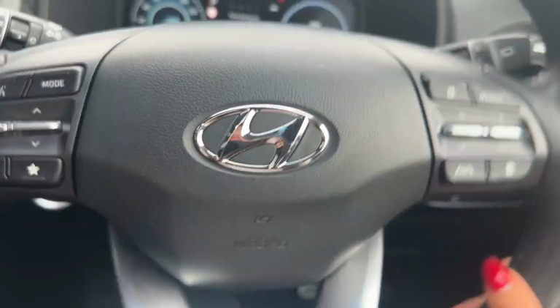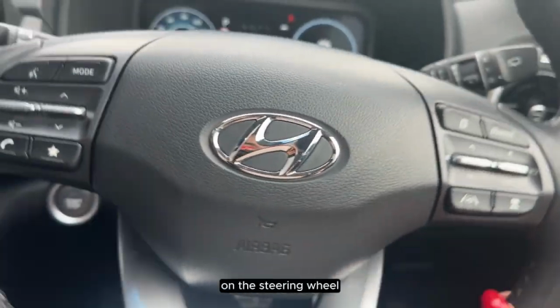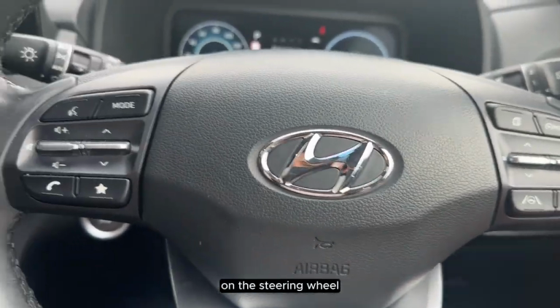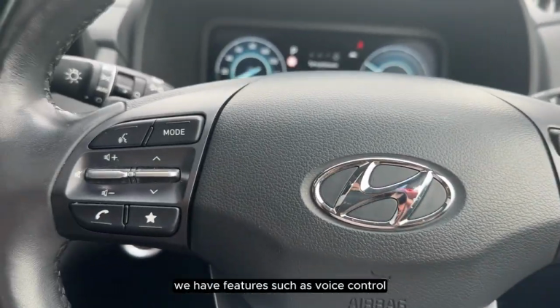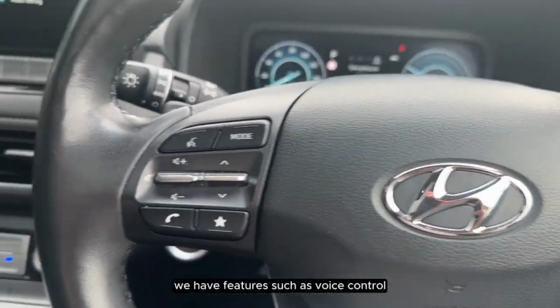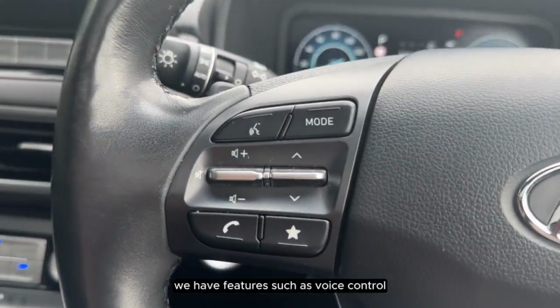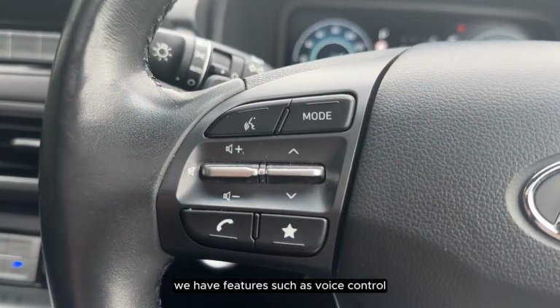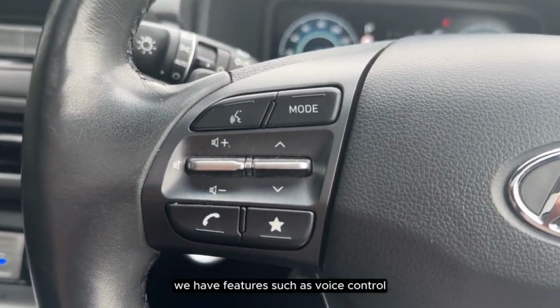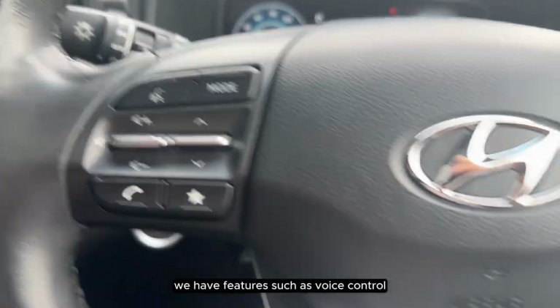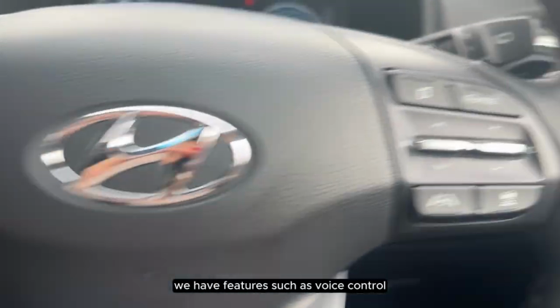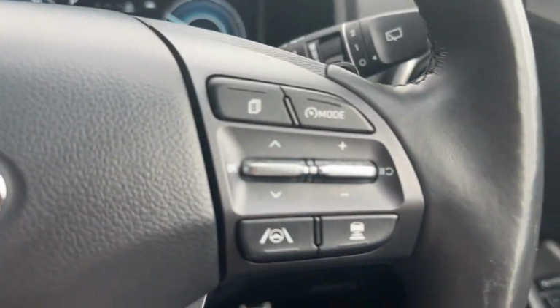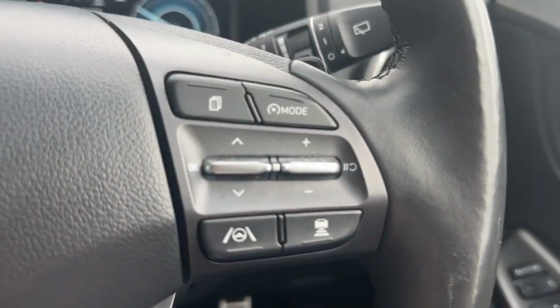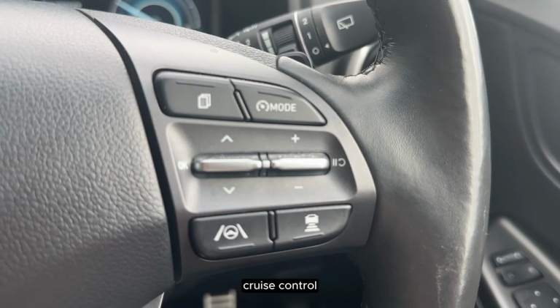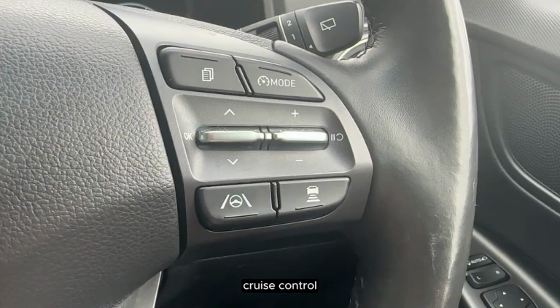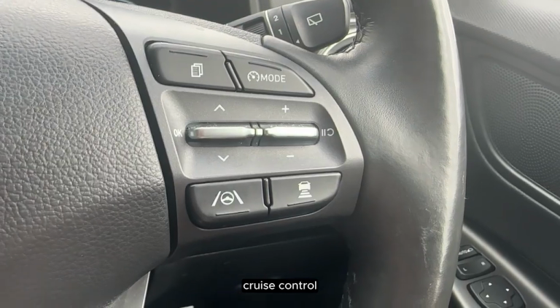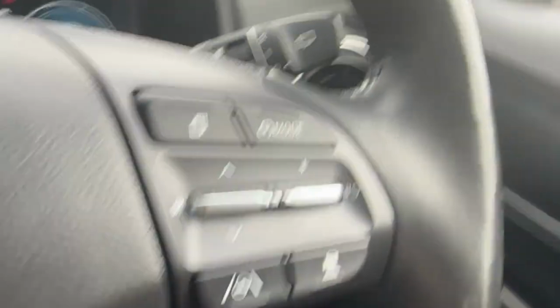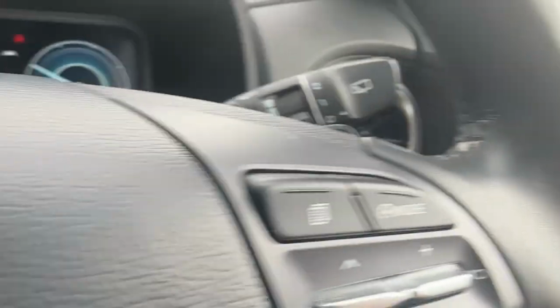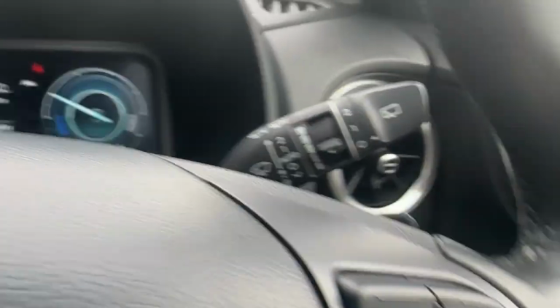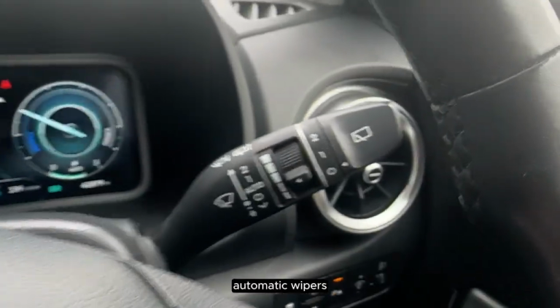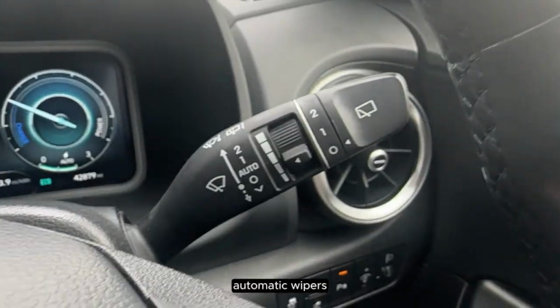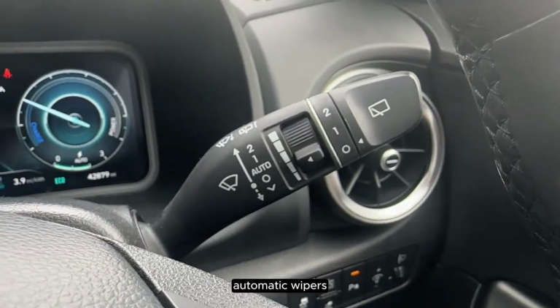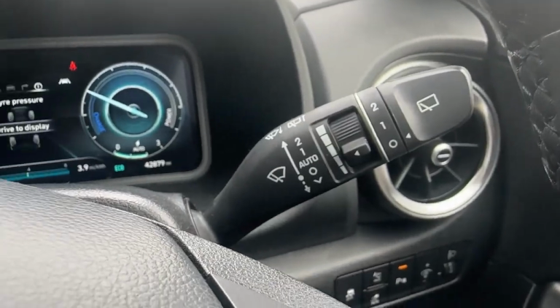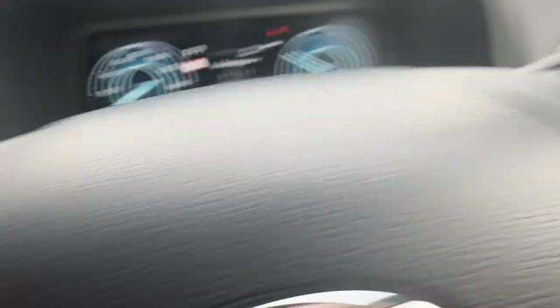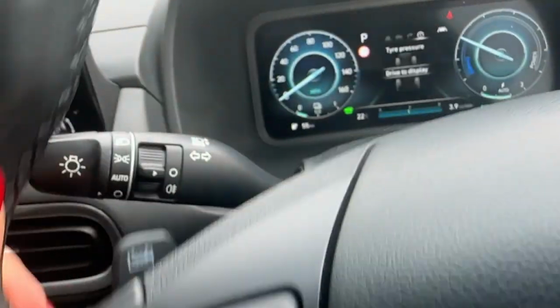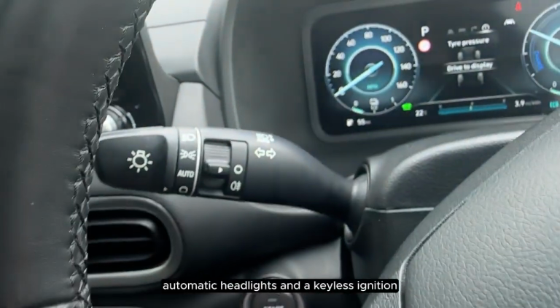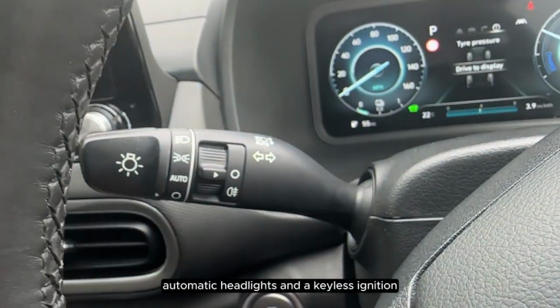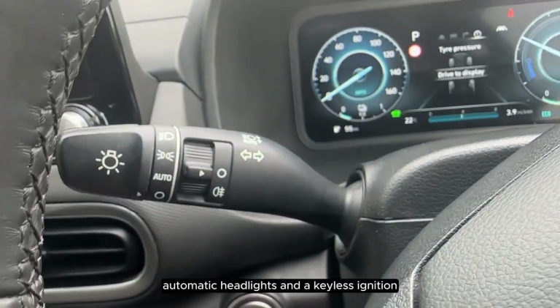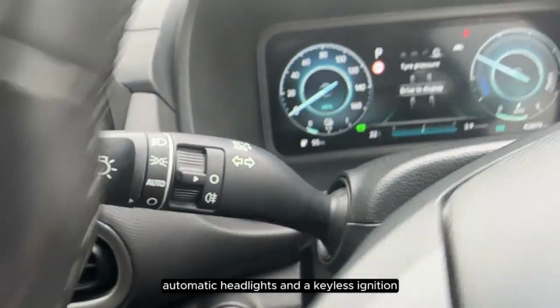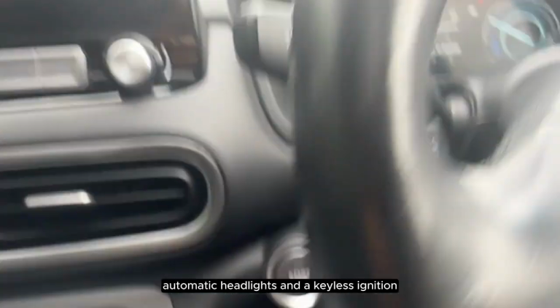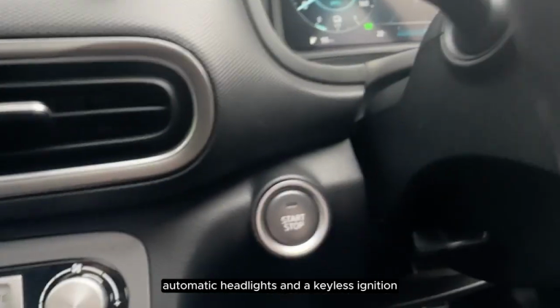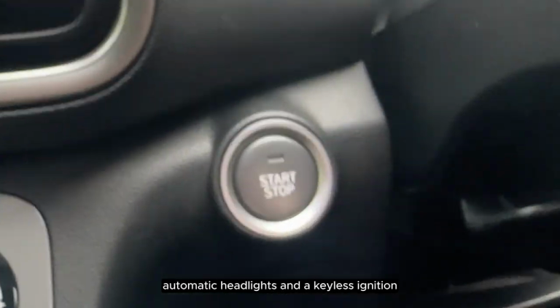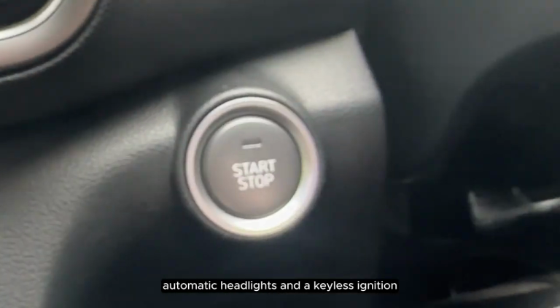On the steering wheel we have features such as voice control, cruise control, automatic wipers, automatic headlights, and a keyless ignition.